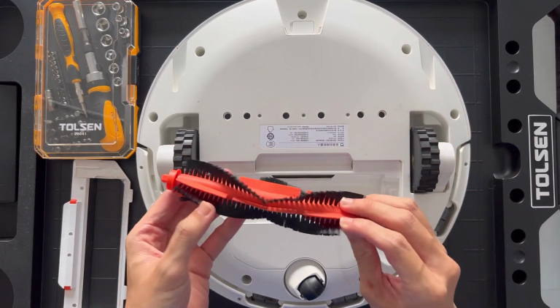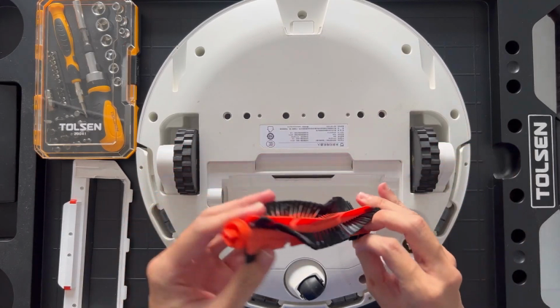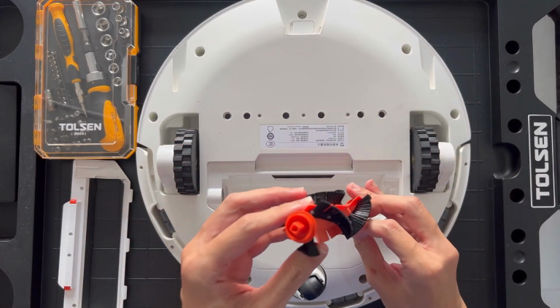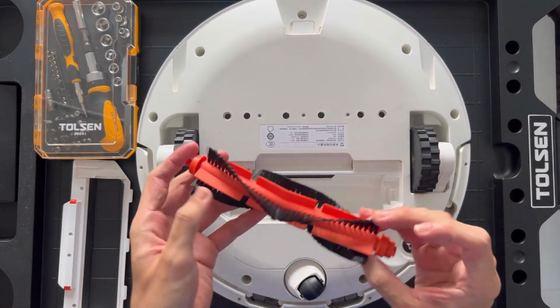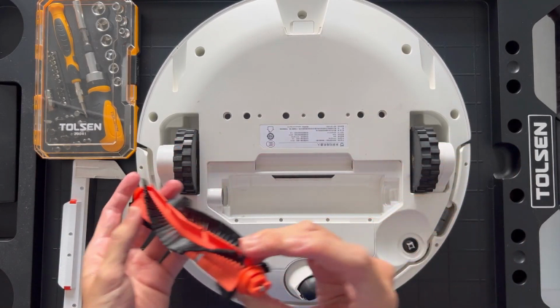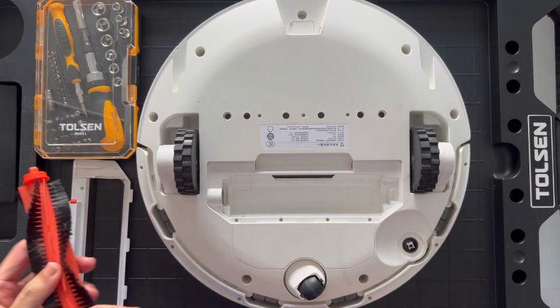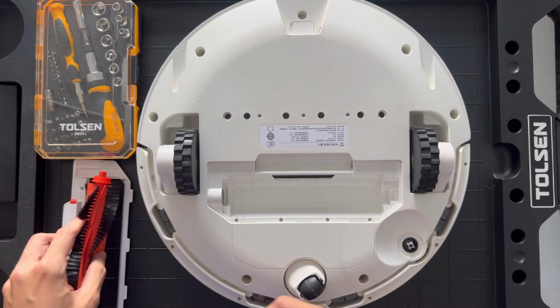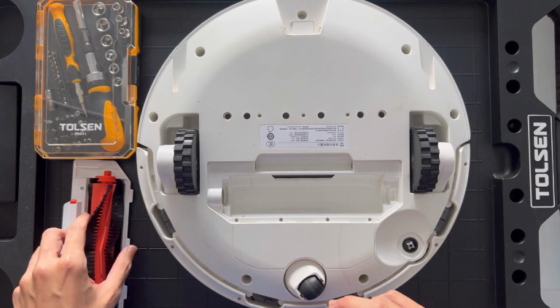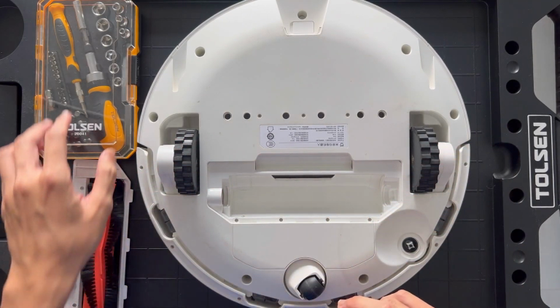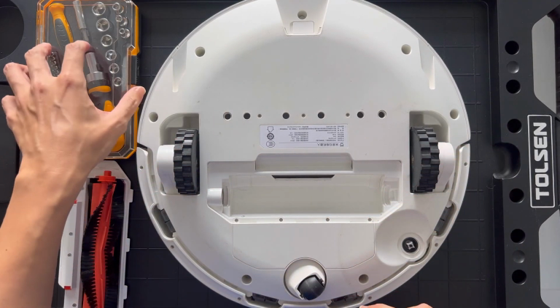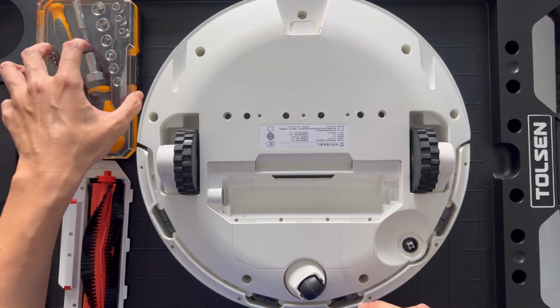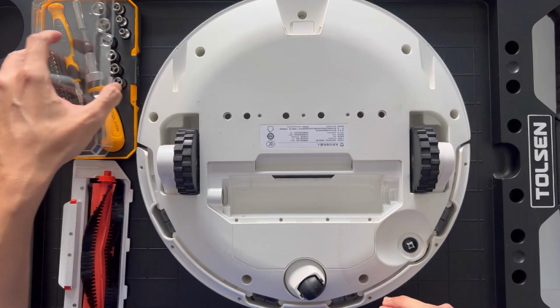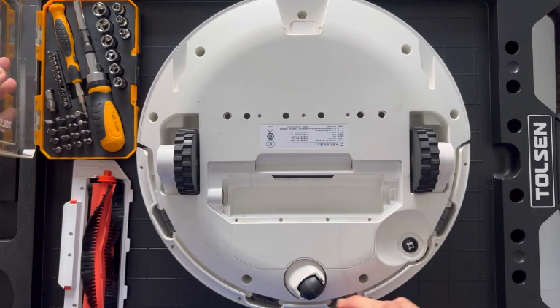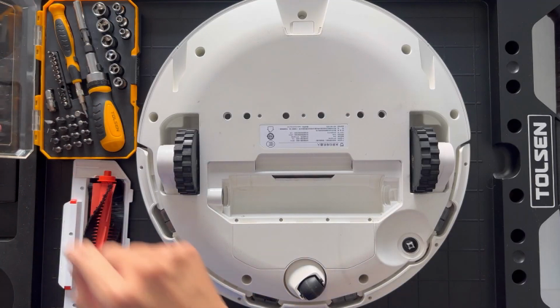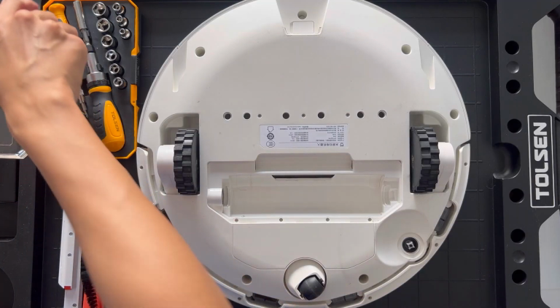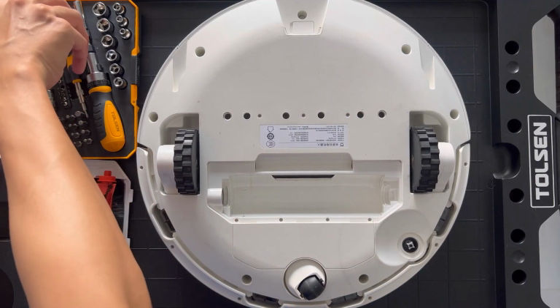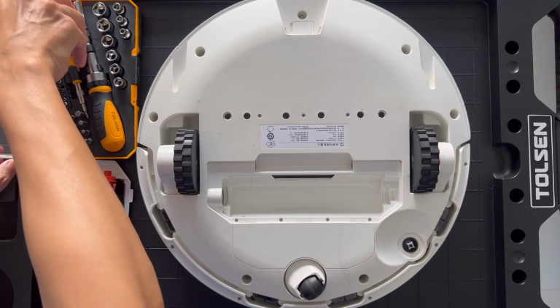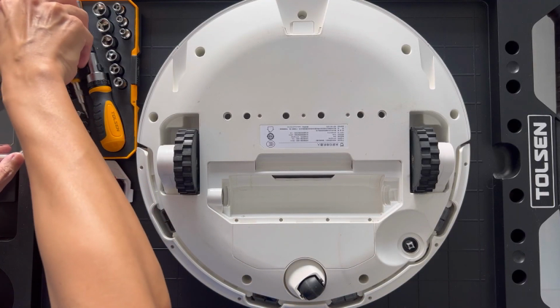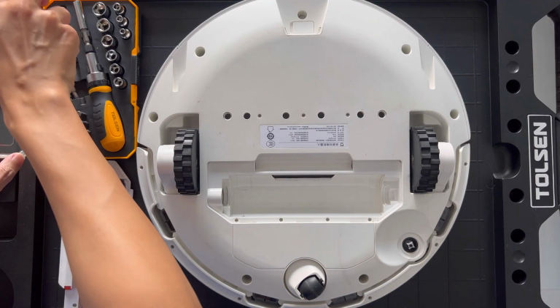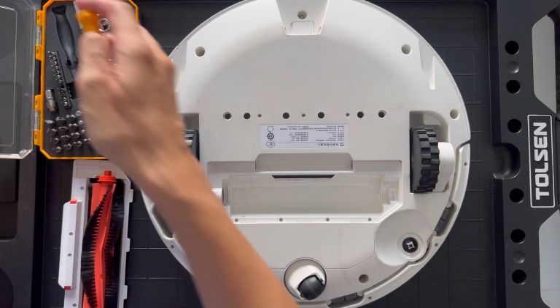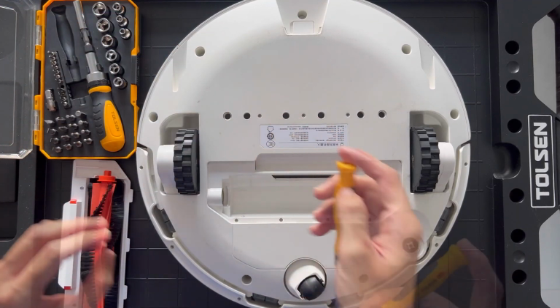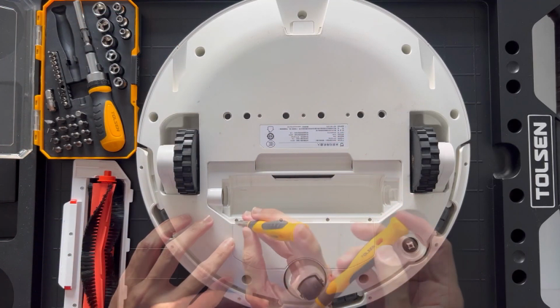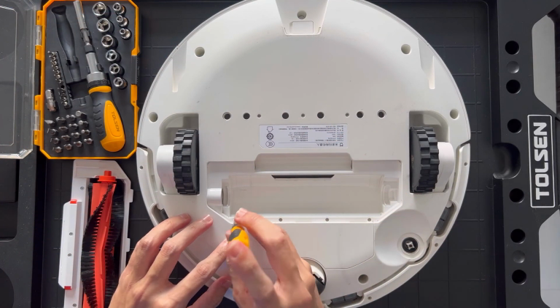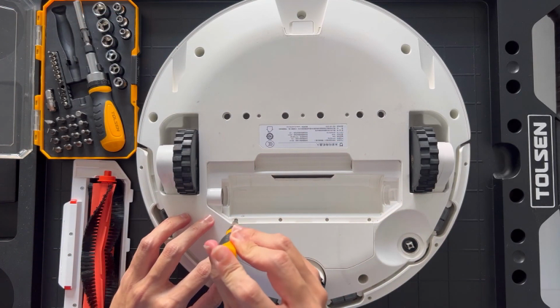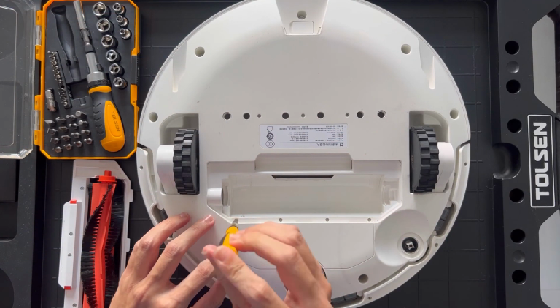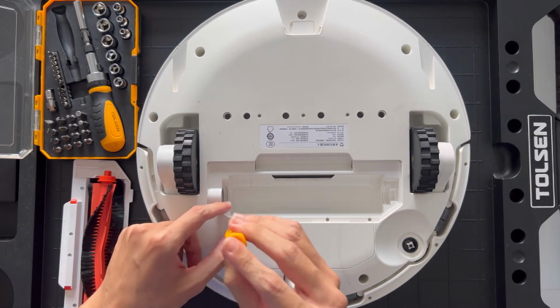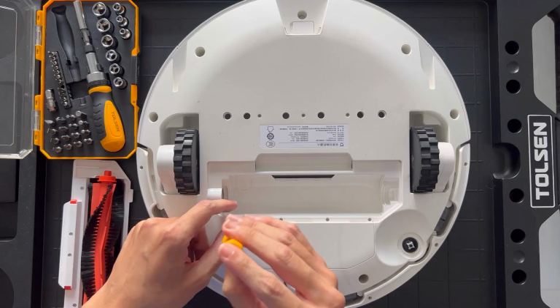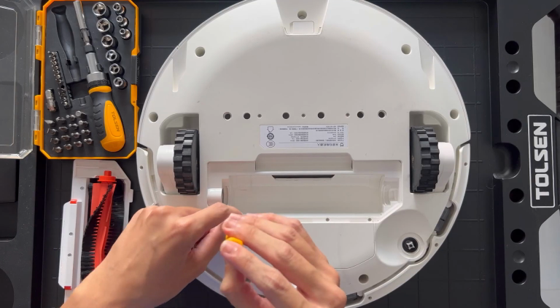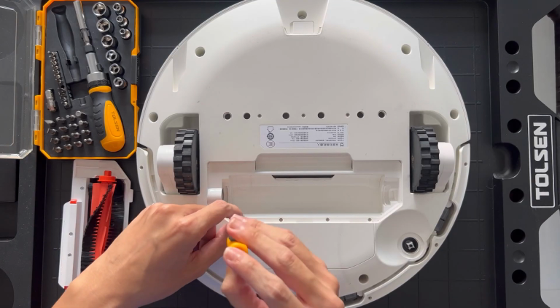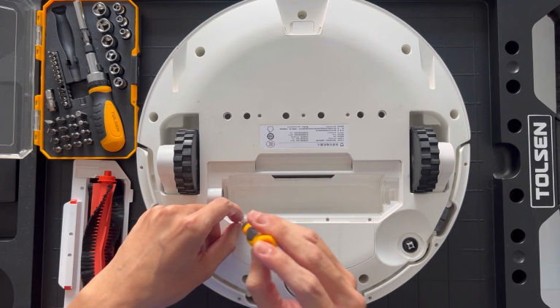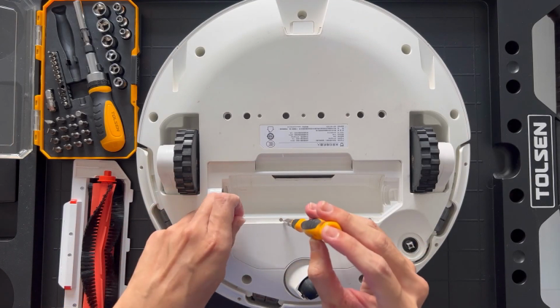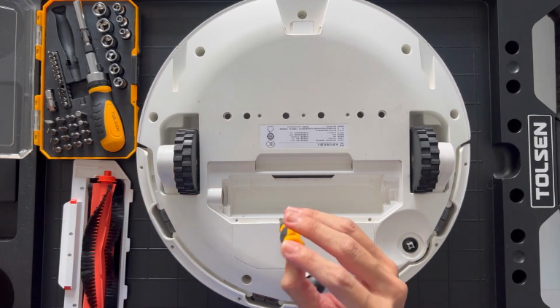Back in its glory days, it will automatically return to the charging dock whenever the battery runs low, and once it's sufficiently charged, it resumes cleaning from where it stopped.